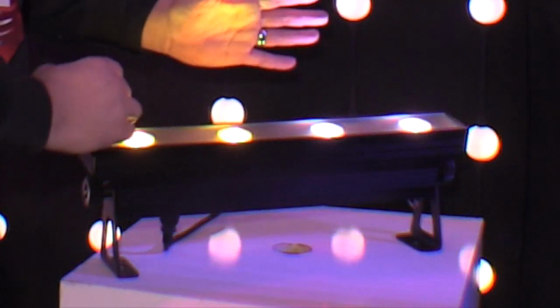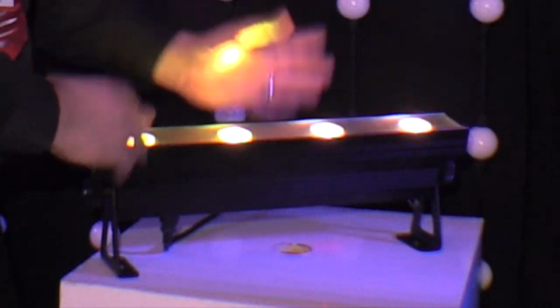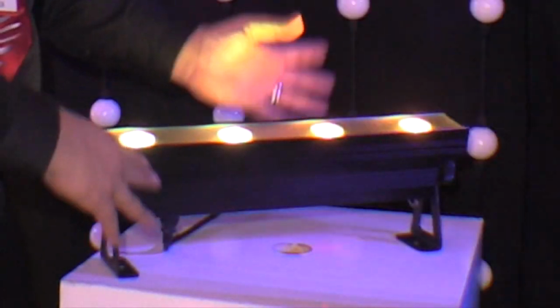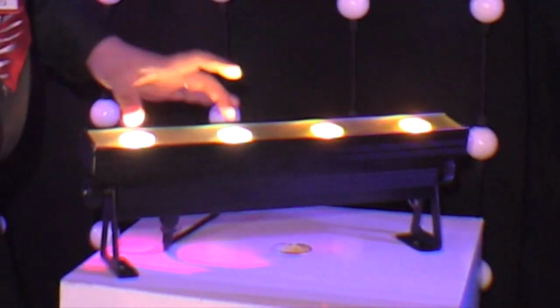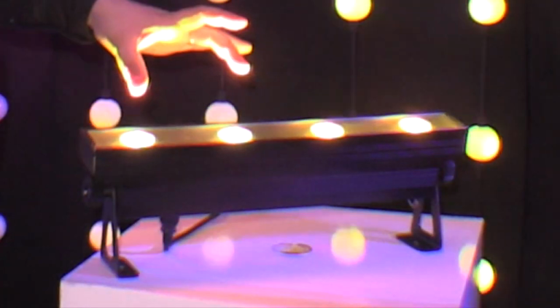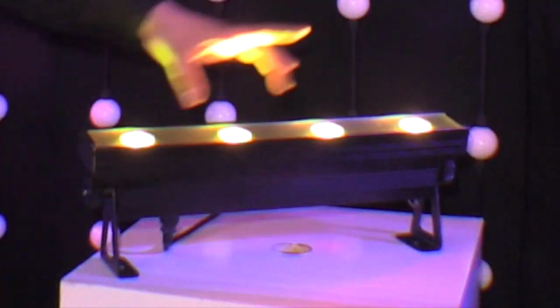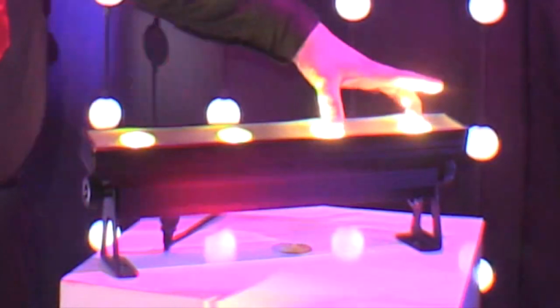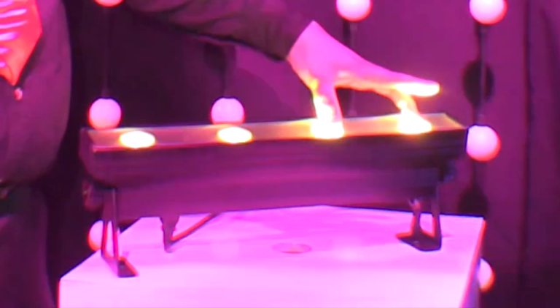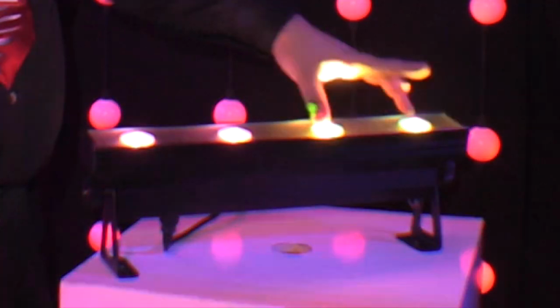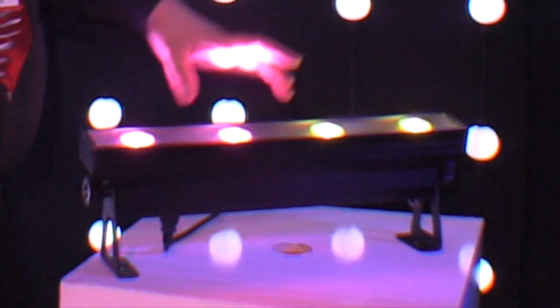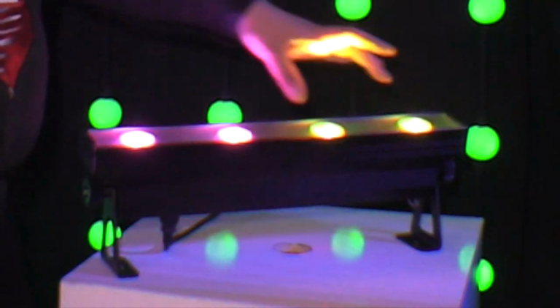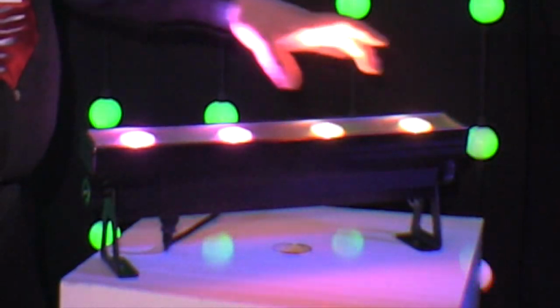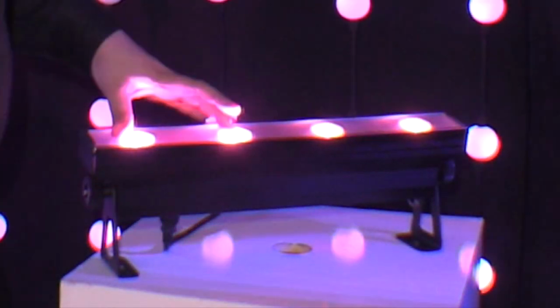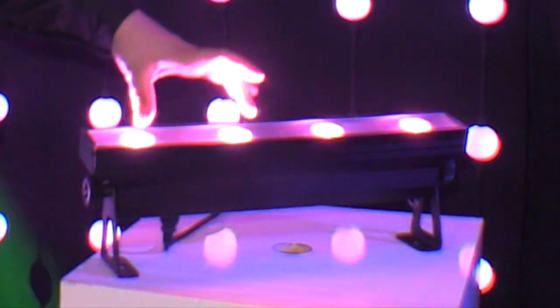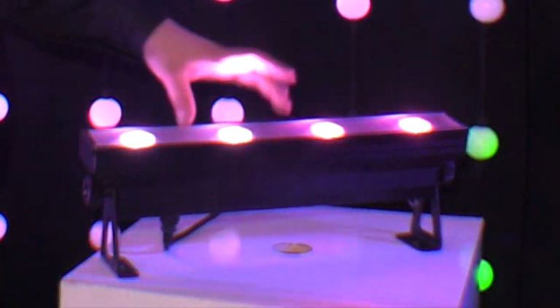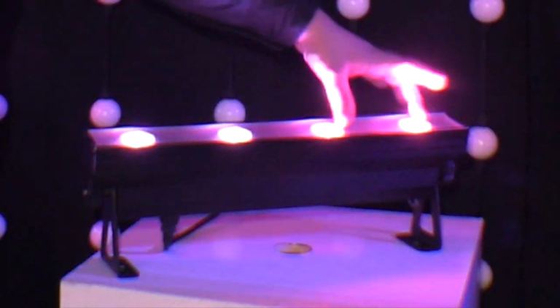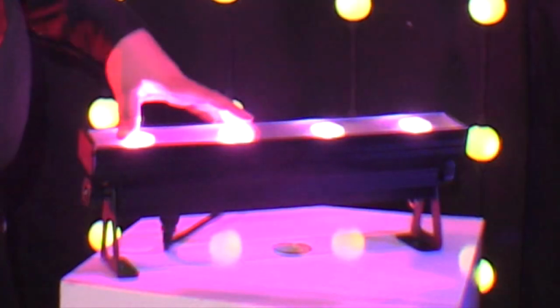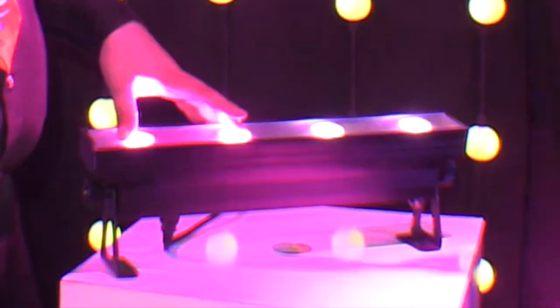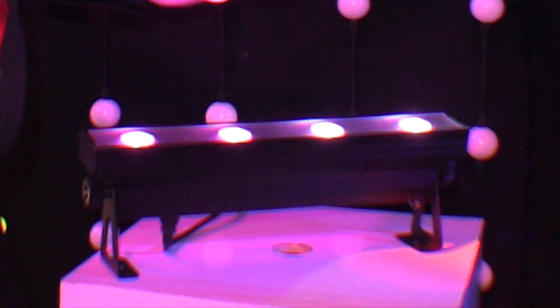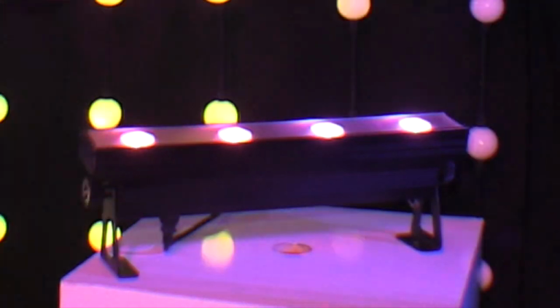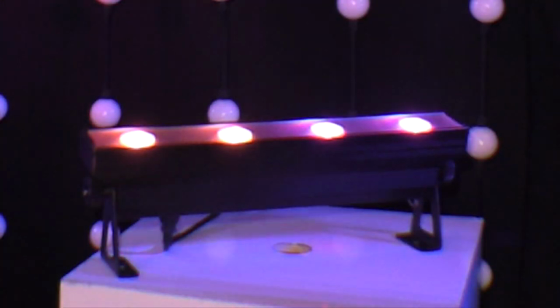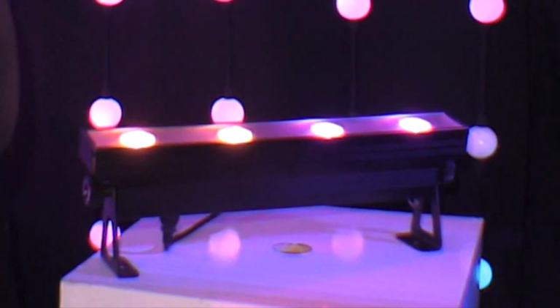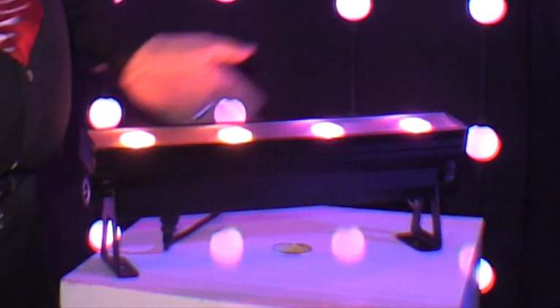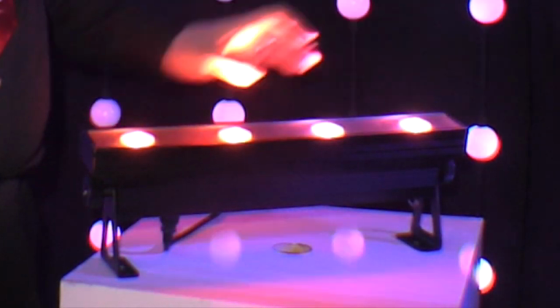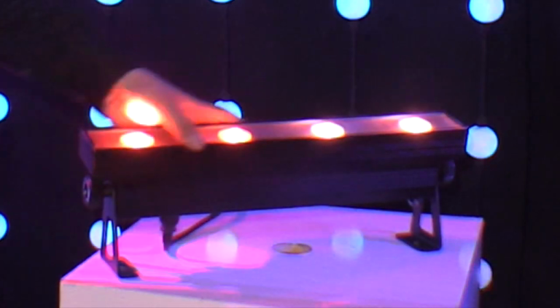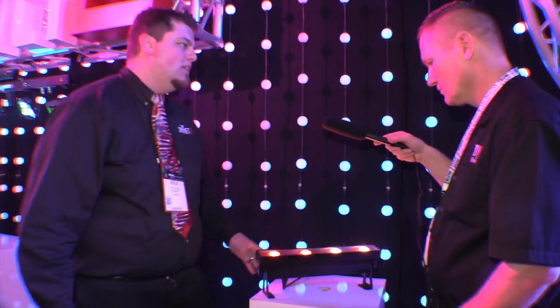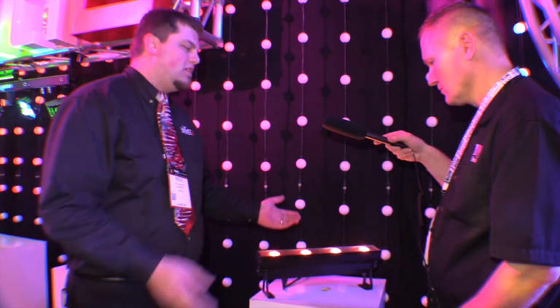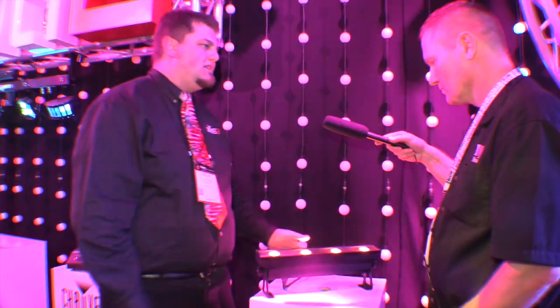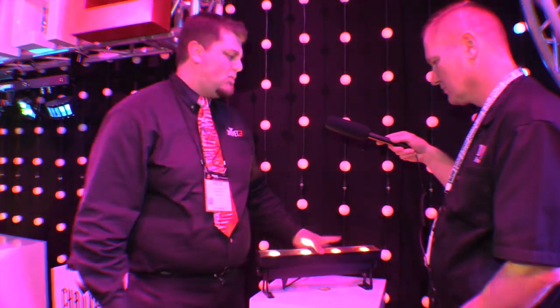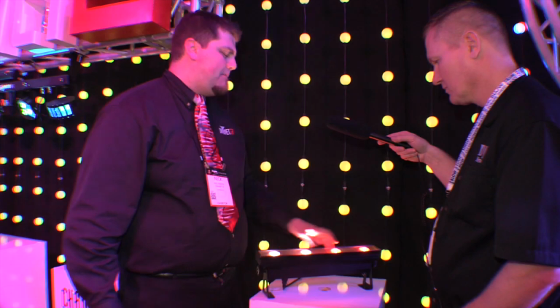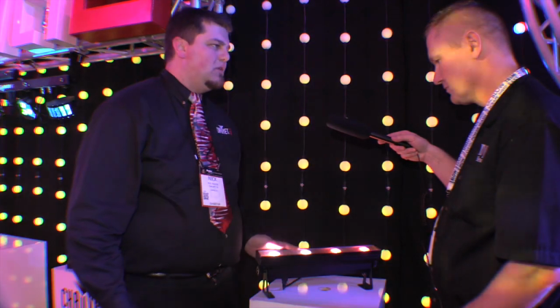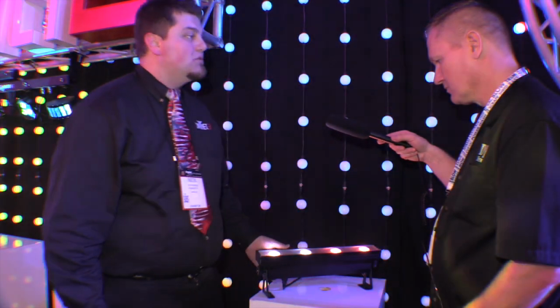Because of that we decided to add zone control, so you can actually do some really cool patterns on the wall. That's what it's doing right now — two separate zones — and it does a really cool show on the wall with the two separate zones. Of course you can control via DMX or pixel map the two zones if you choose to.